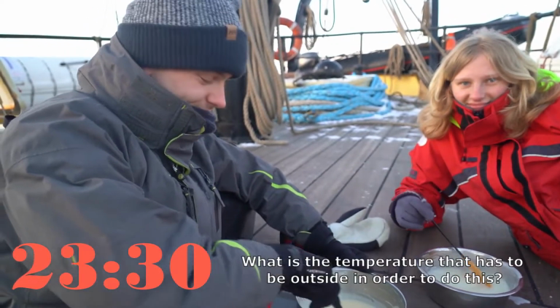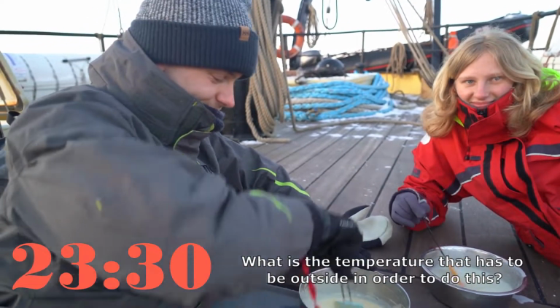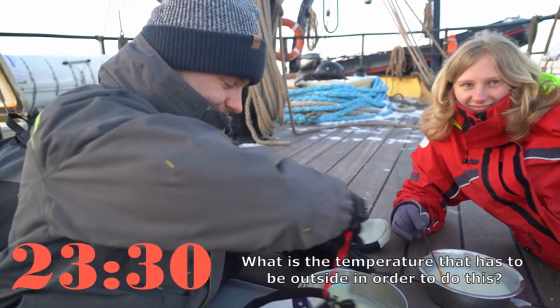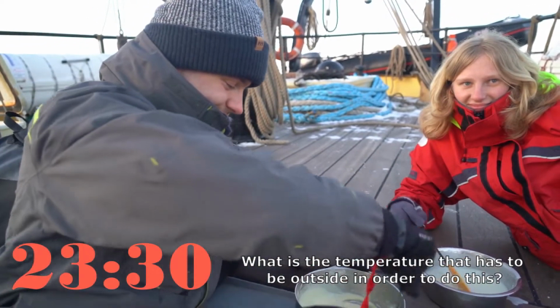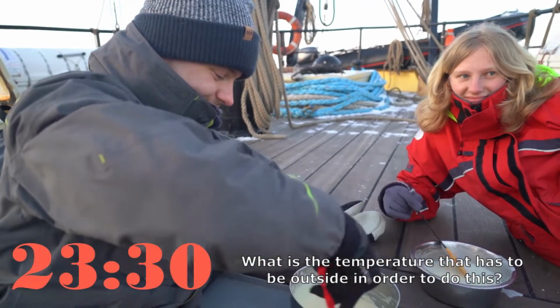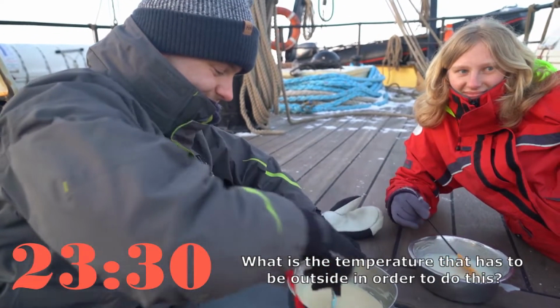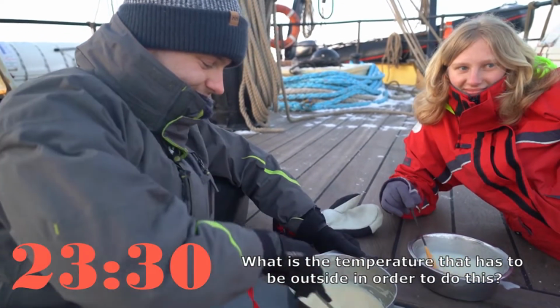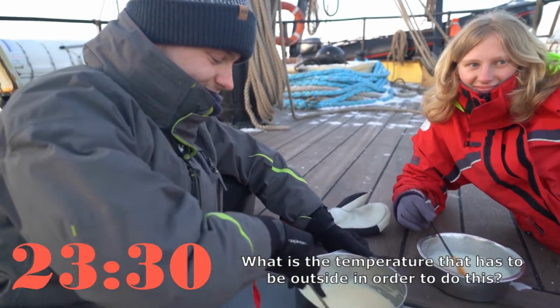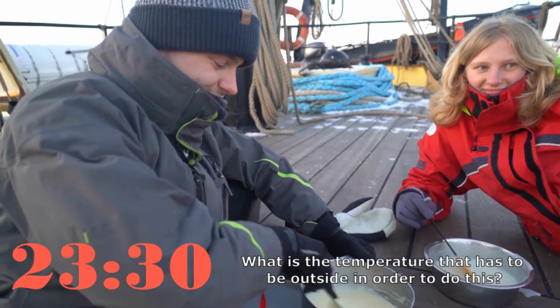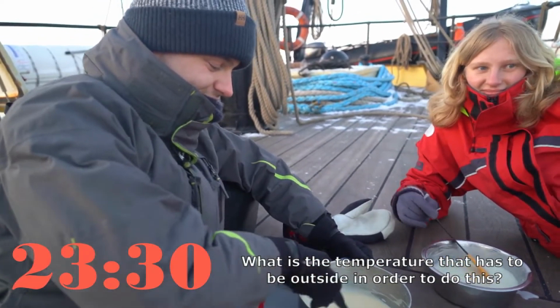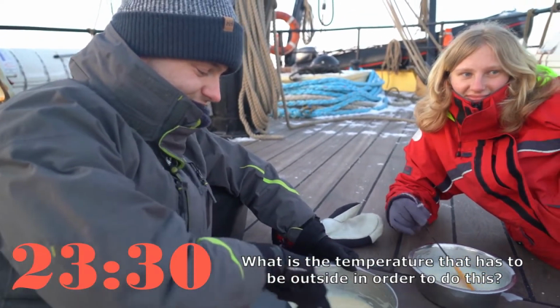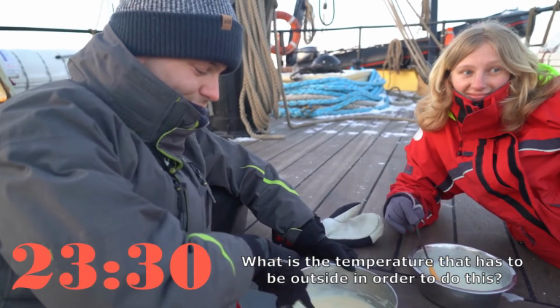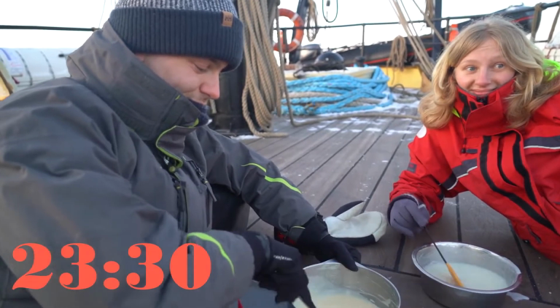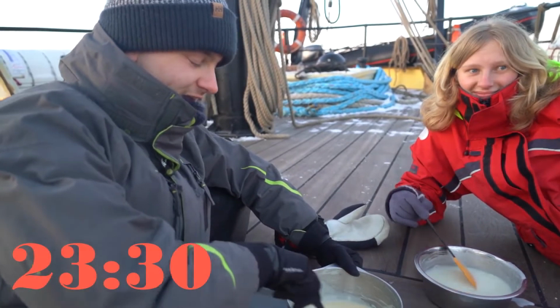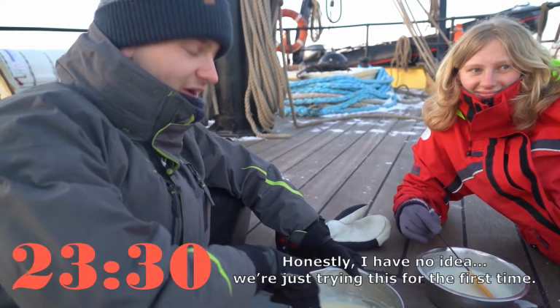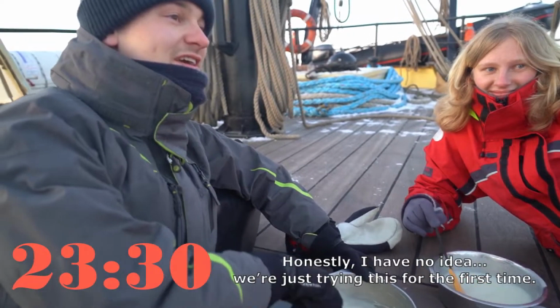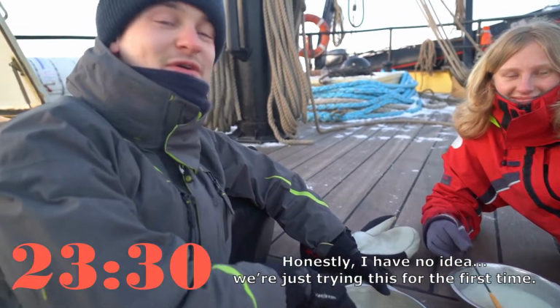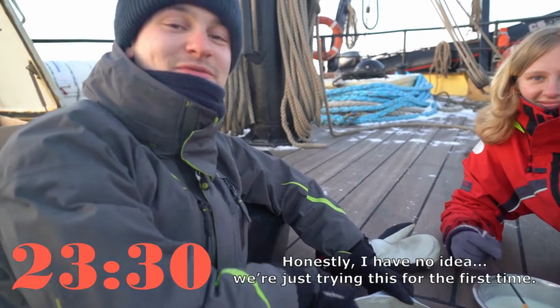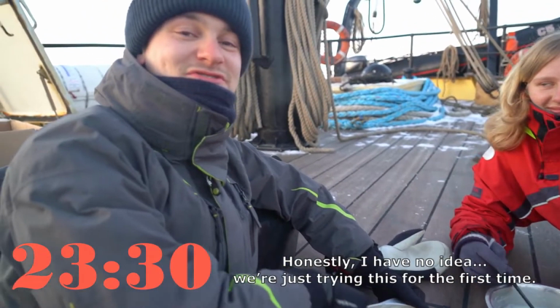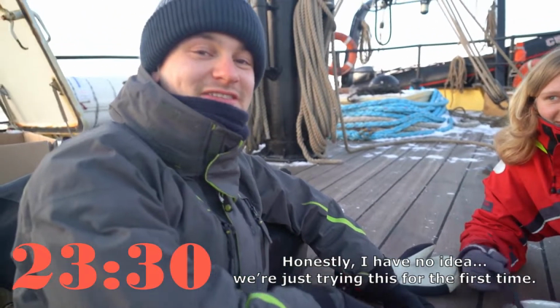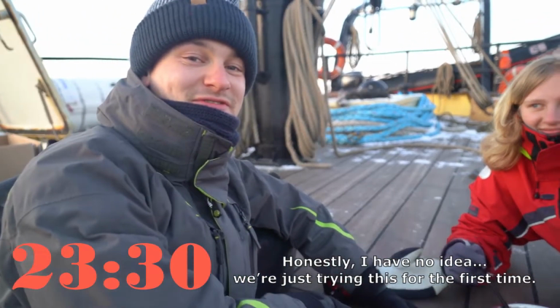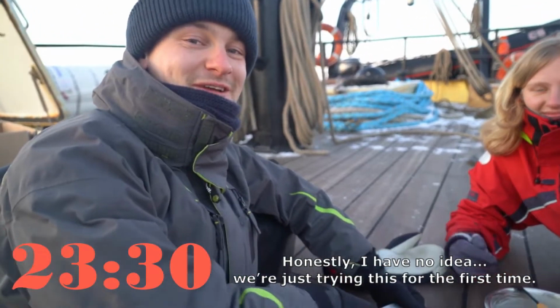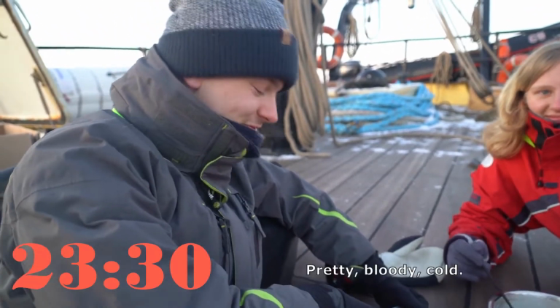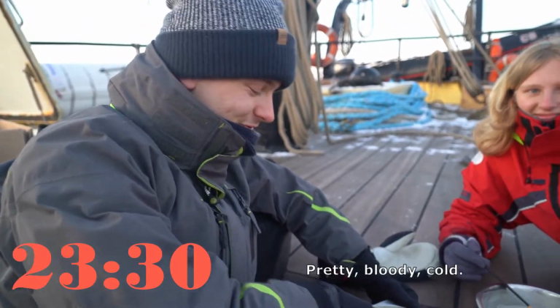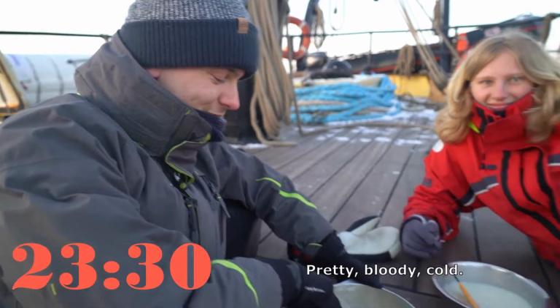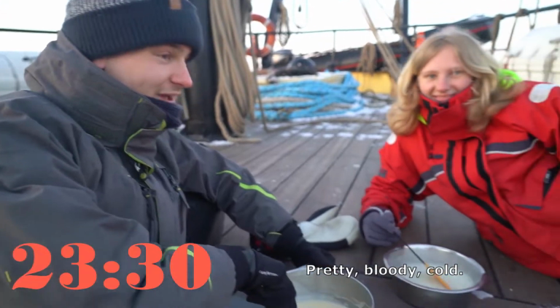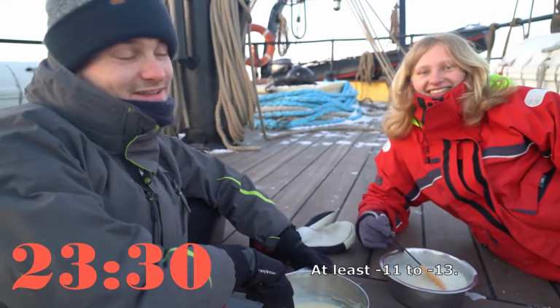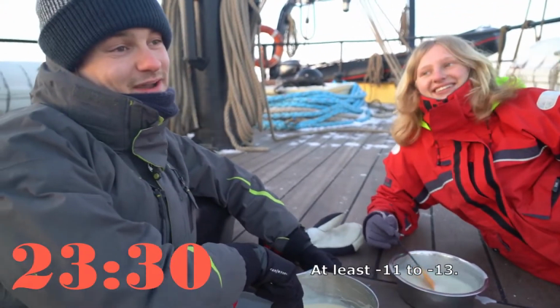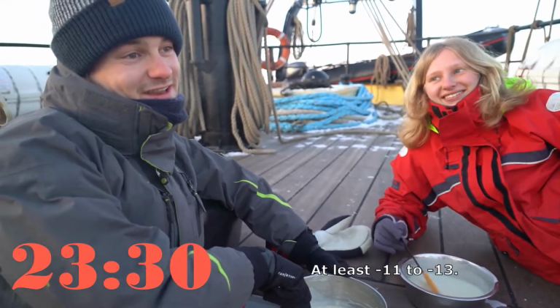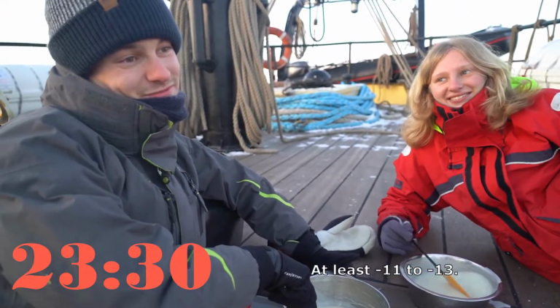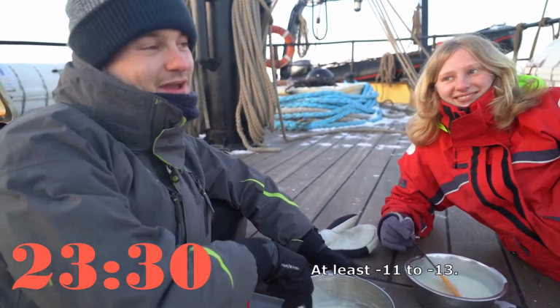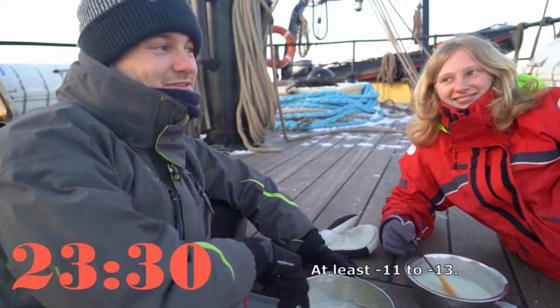What is the temperature? Do you have to be outside in order to do this? Honestly, I have no idea — we're just trying it for the first time. Pretty bloody cold. At least mine is 11 and my line is 13.